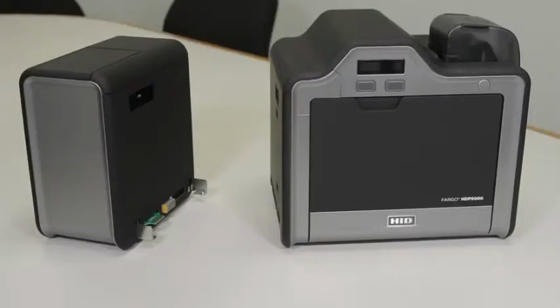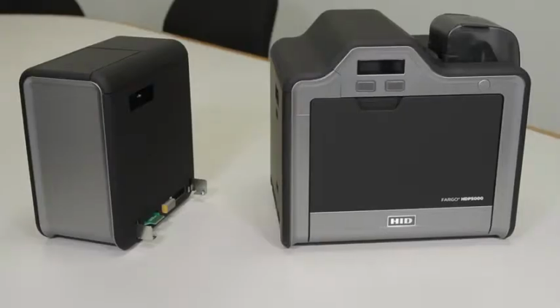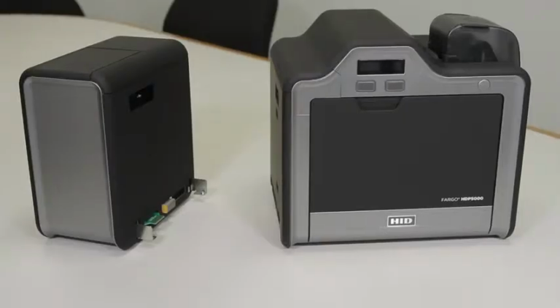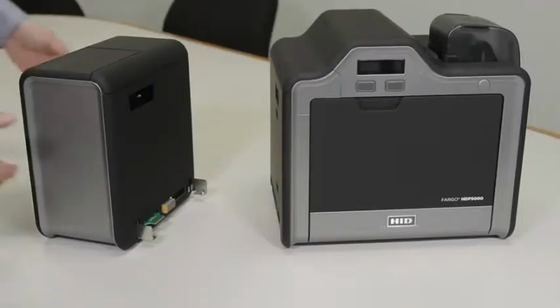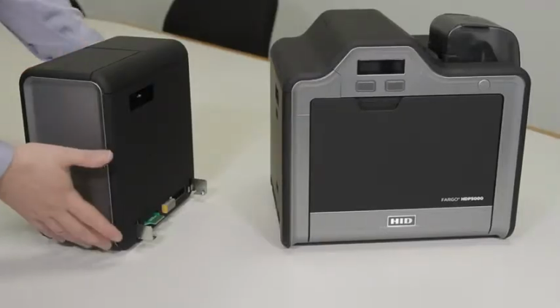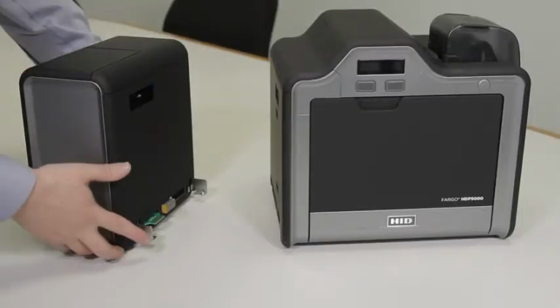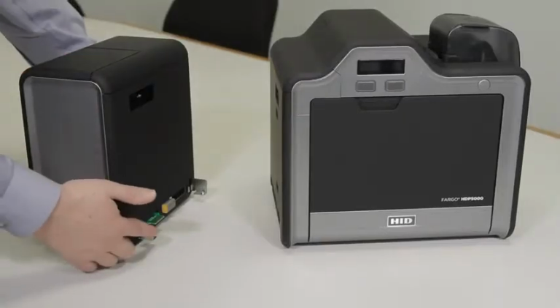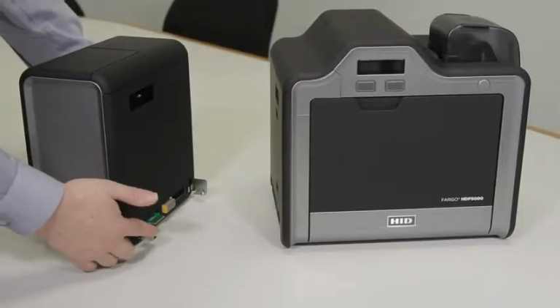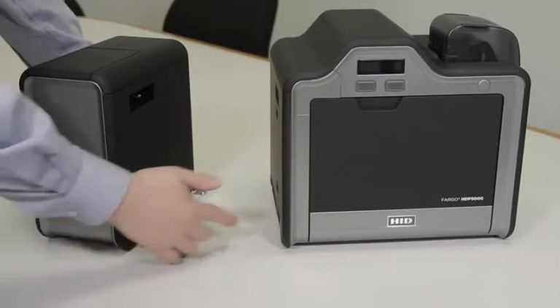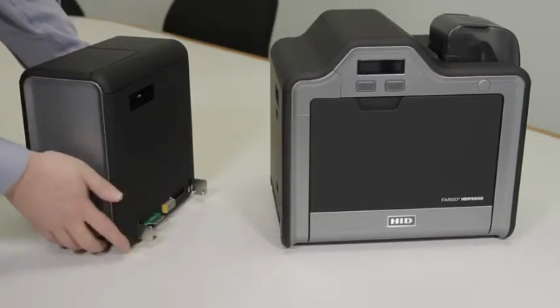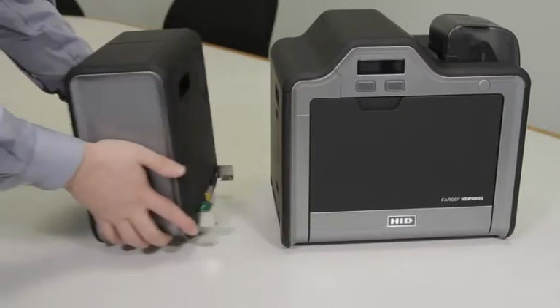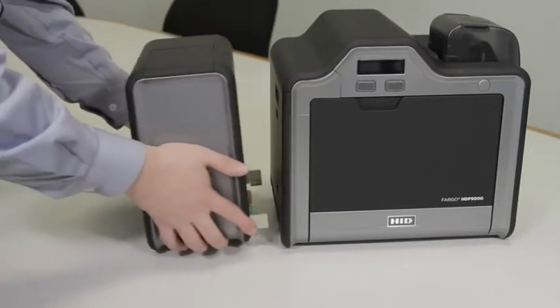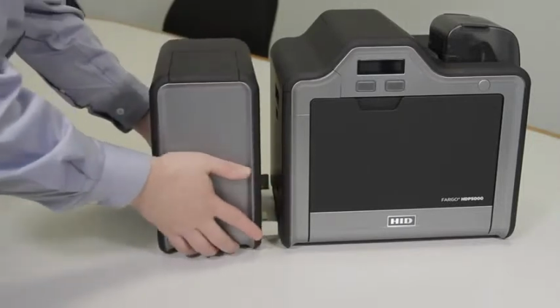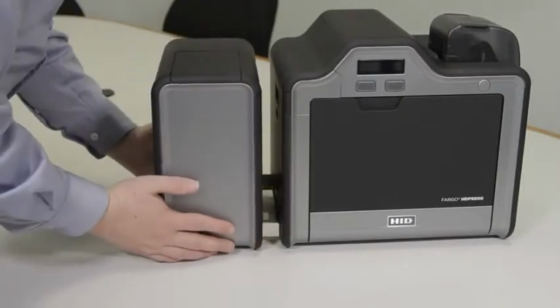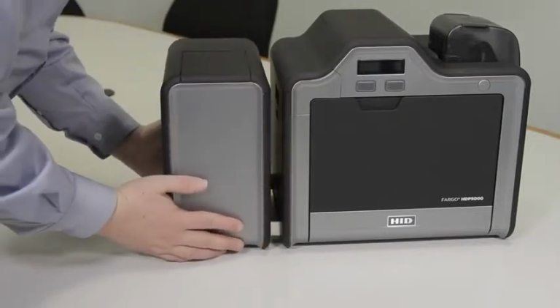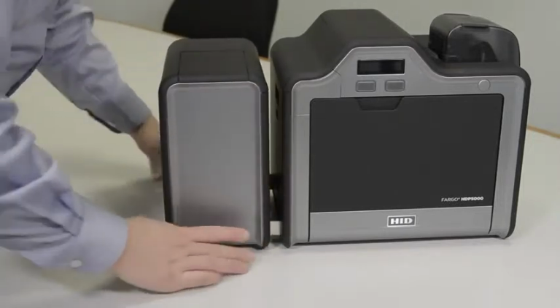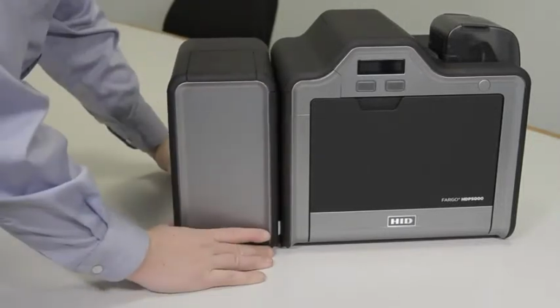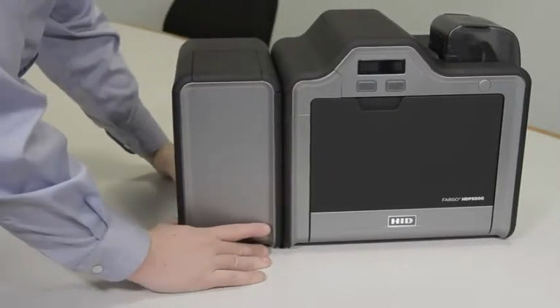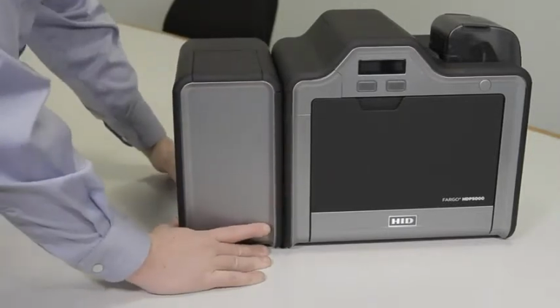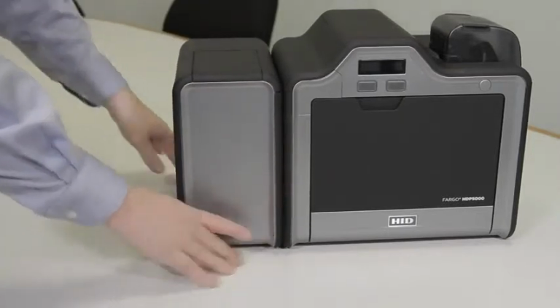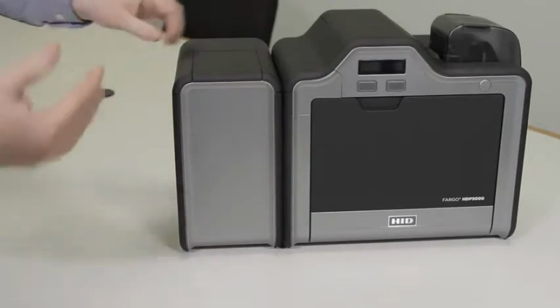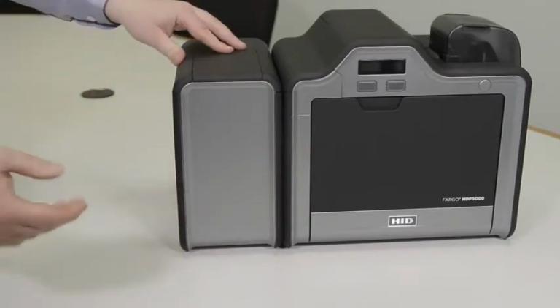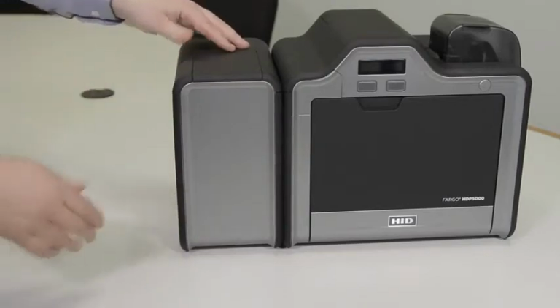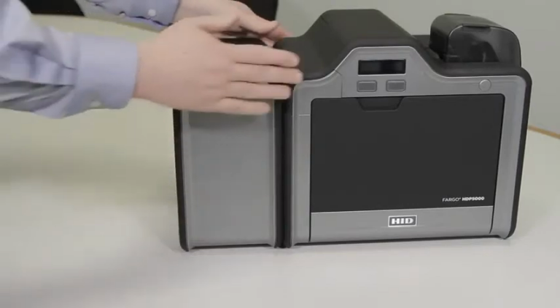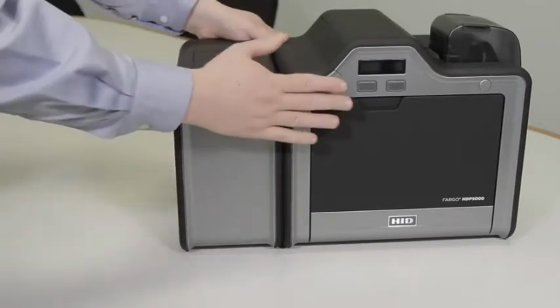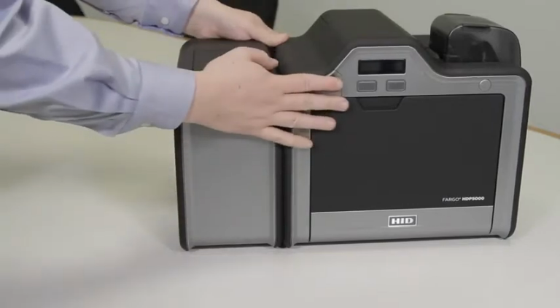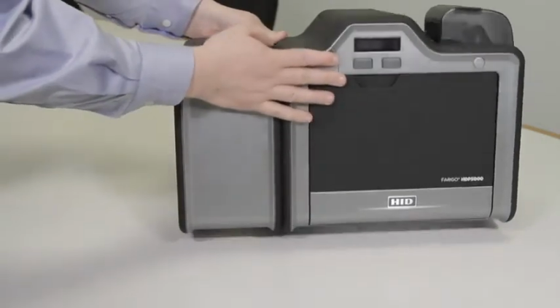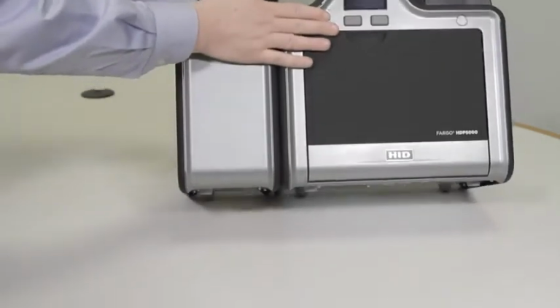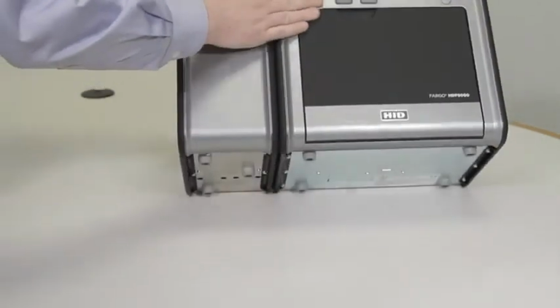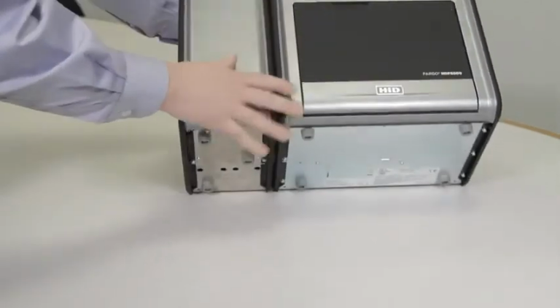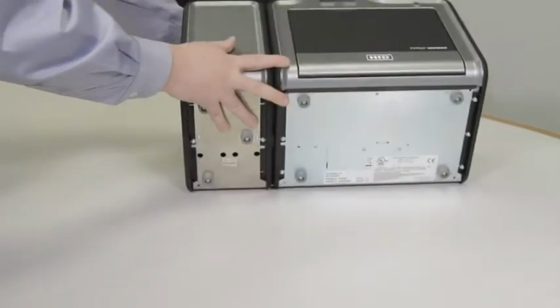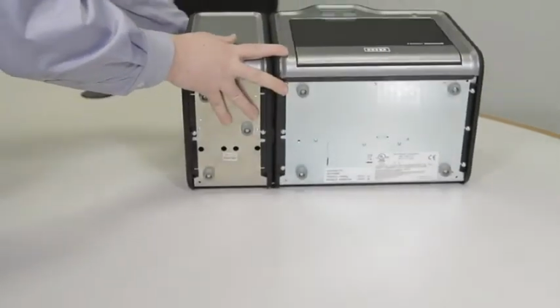Next, place the flipper and the printer side-by-side and line up the slots and gently push them together. And since we have to secure them with screws, we are going to tip the whole printer over onto its back.